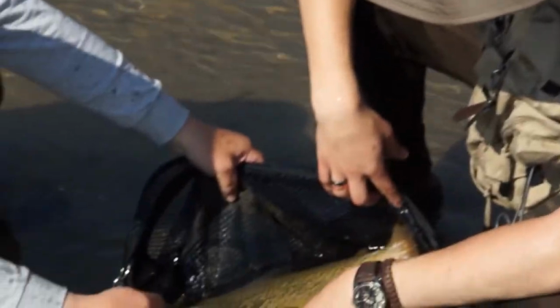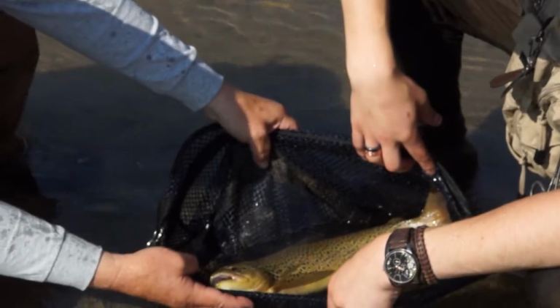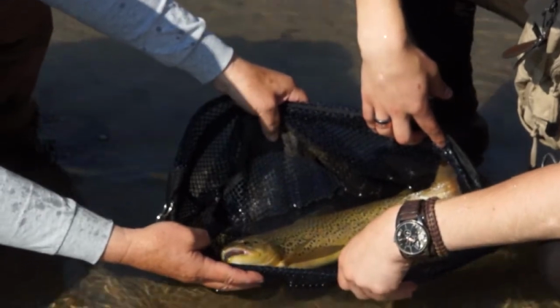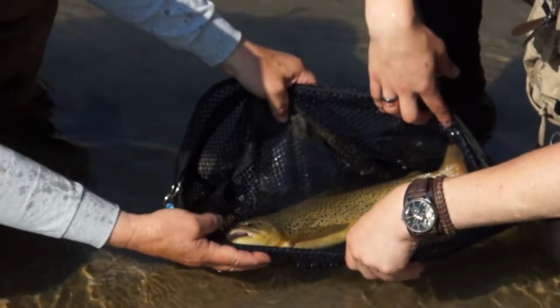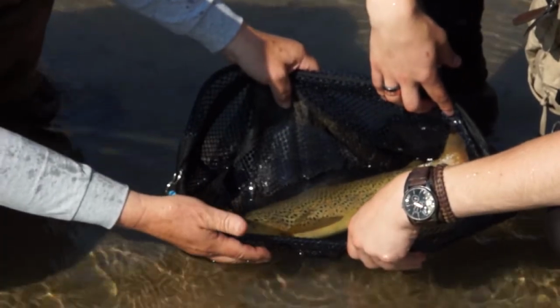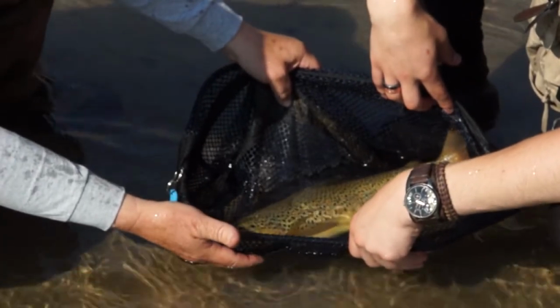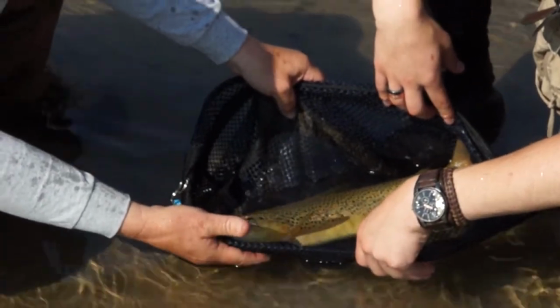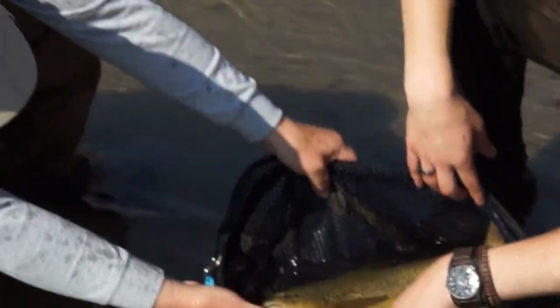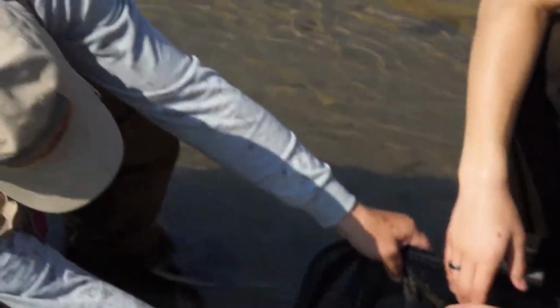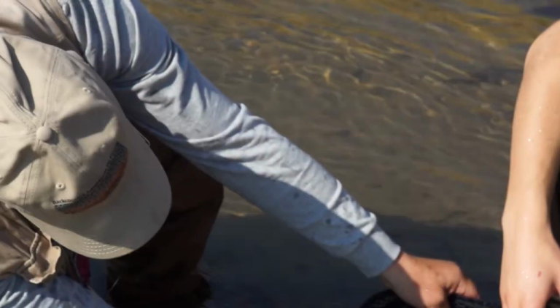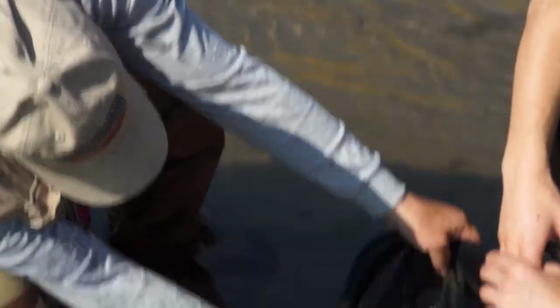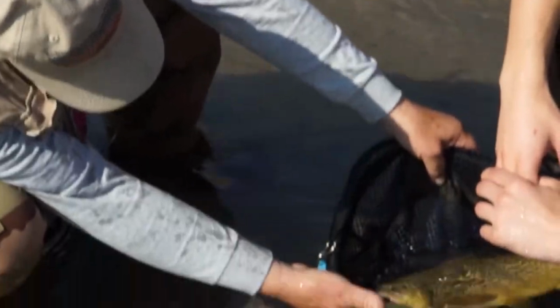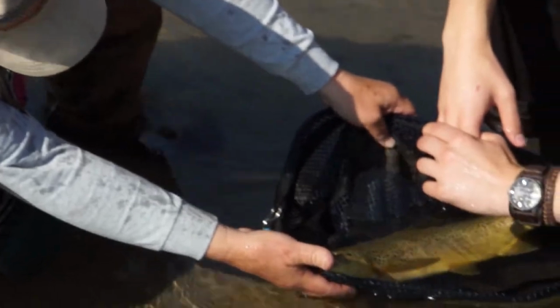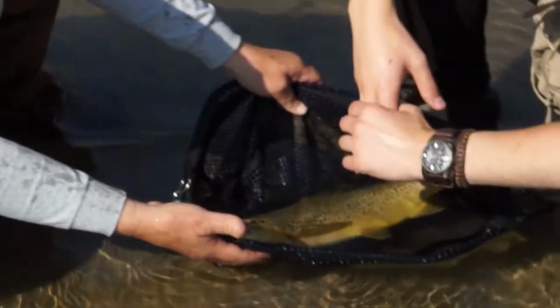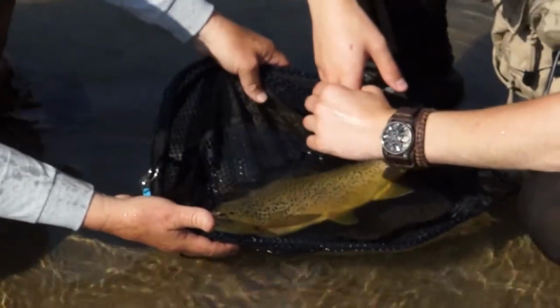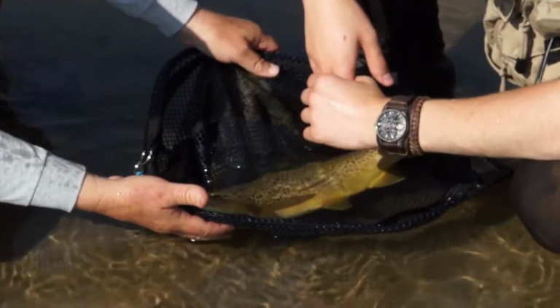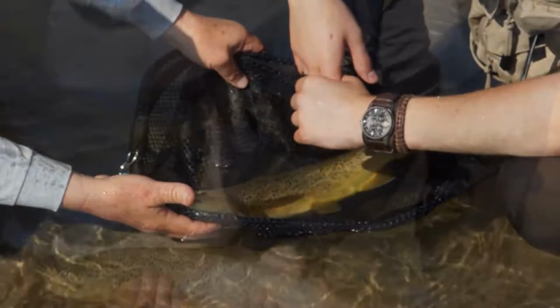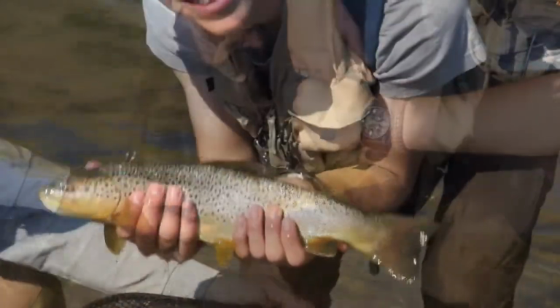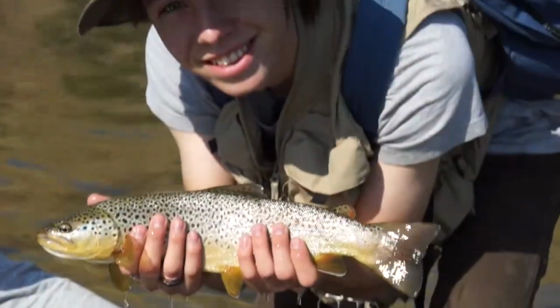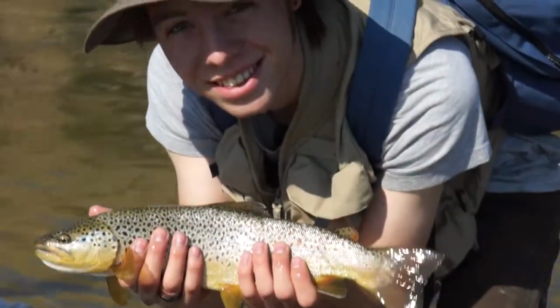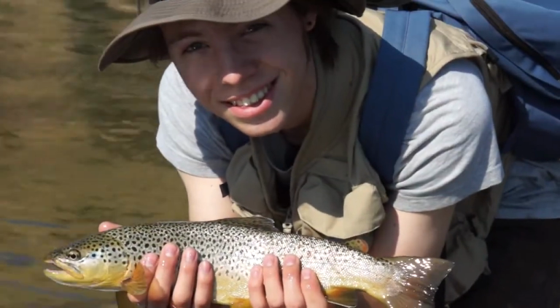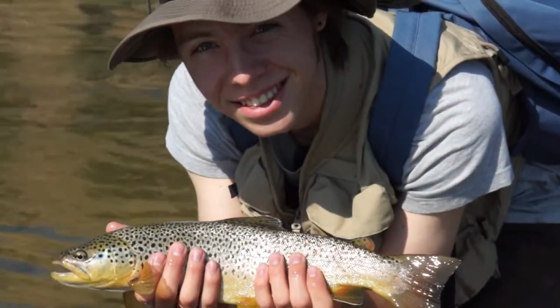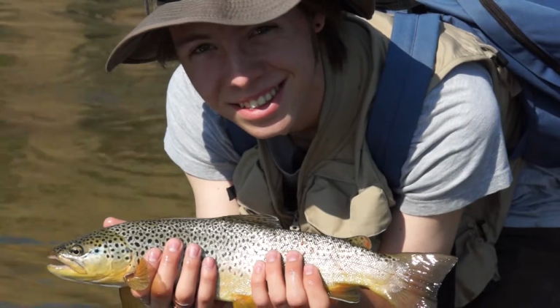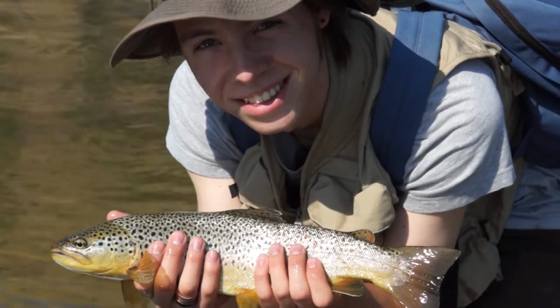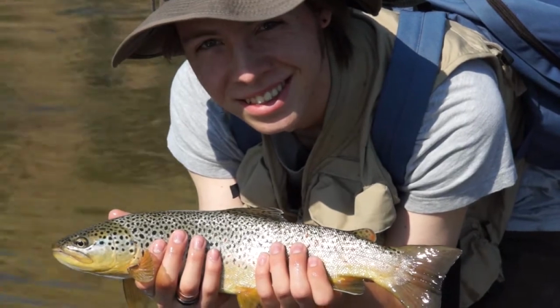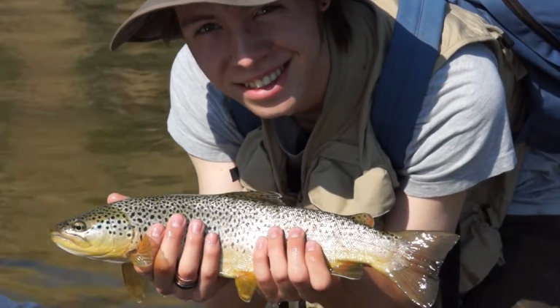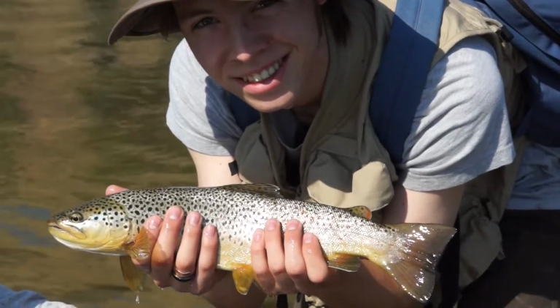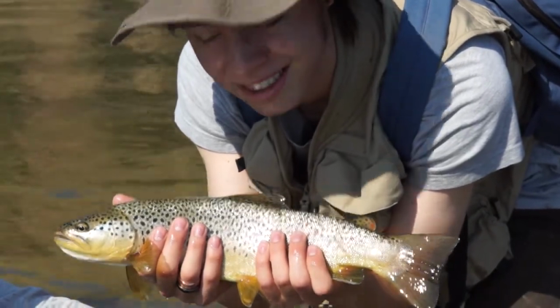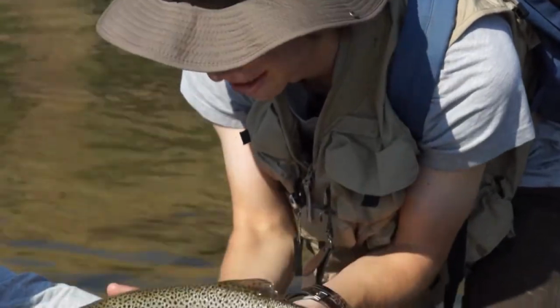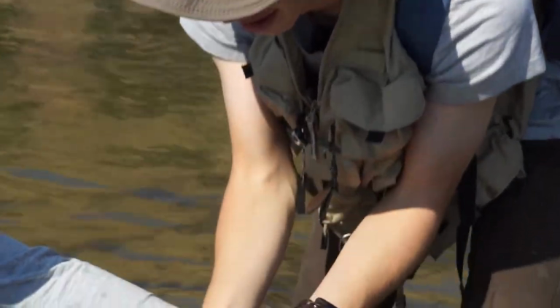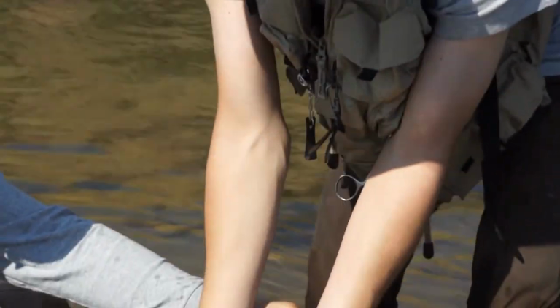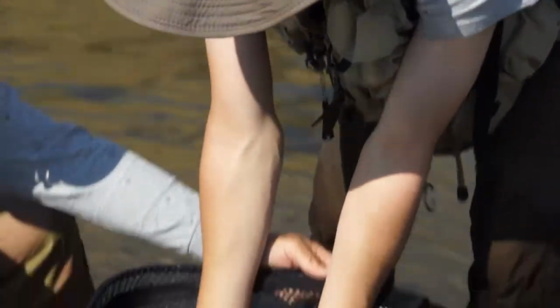I think we can safely say it's 19 inches. It might be 20, but we're not measuring — though the other side of the net has a measure on it. That's a good fish. Let's let this guy go.